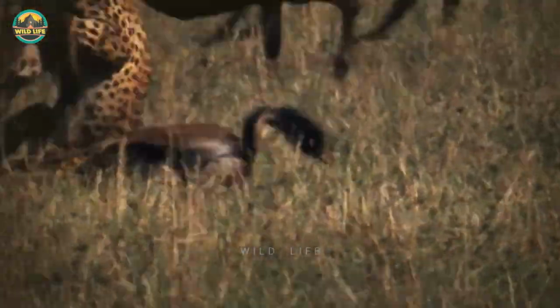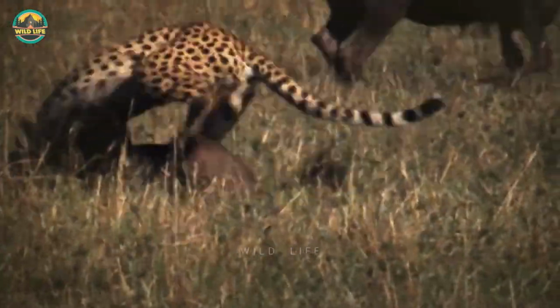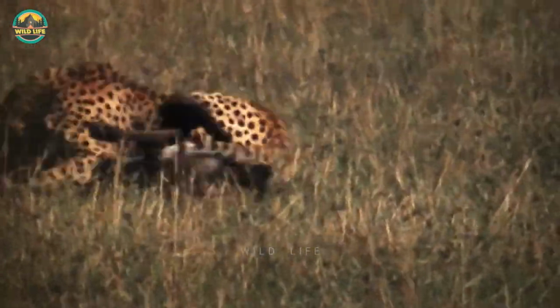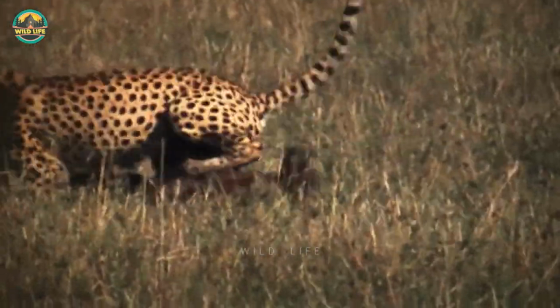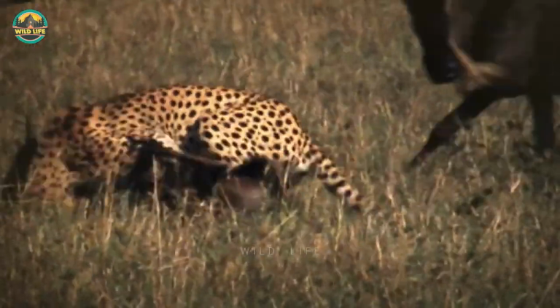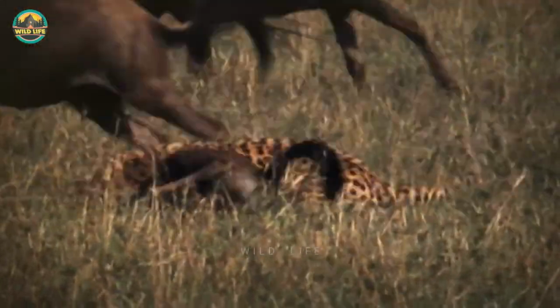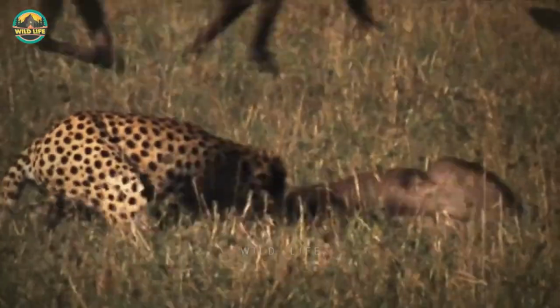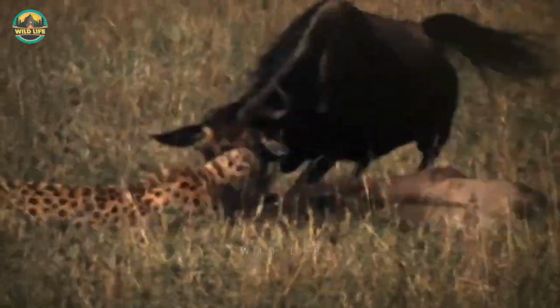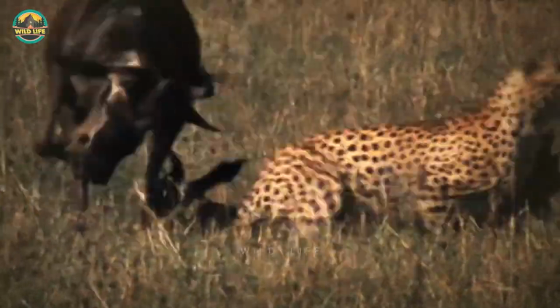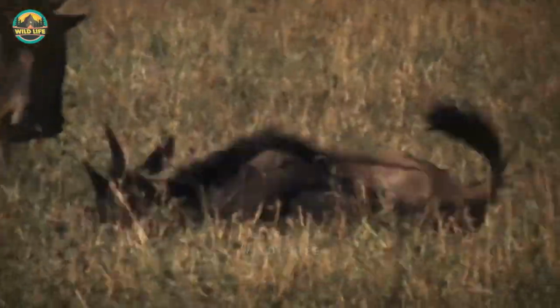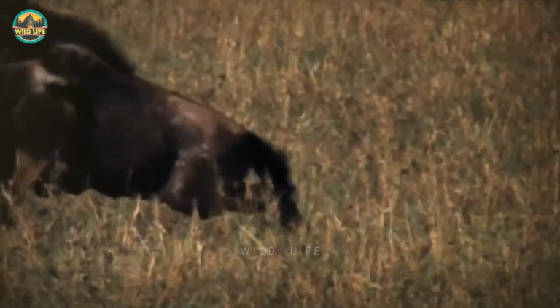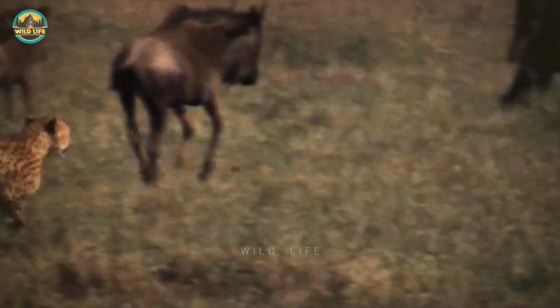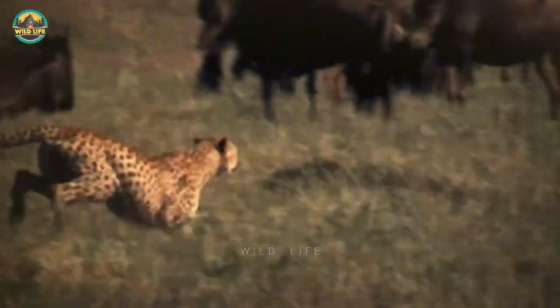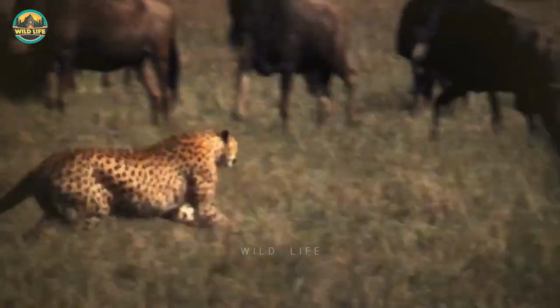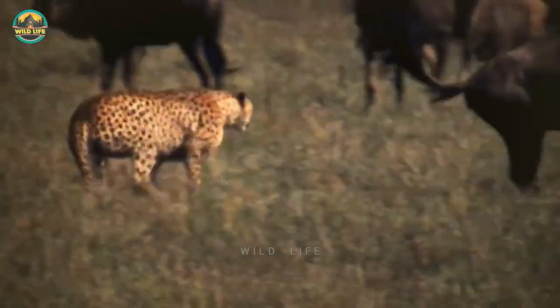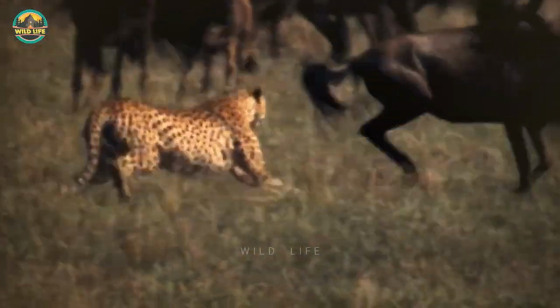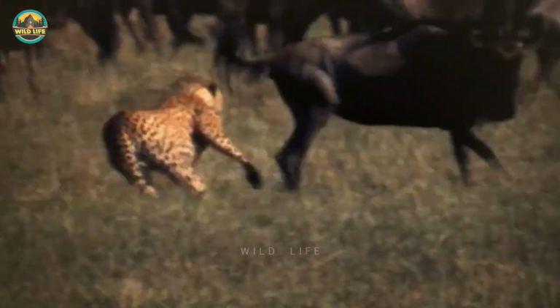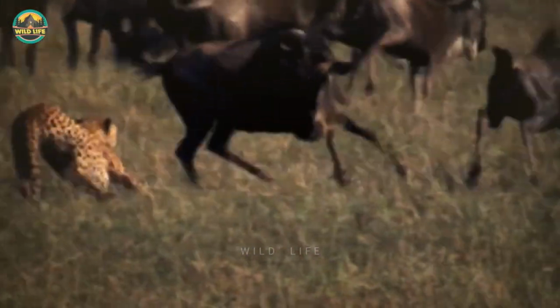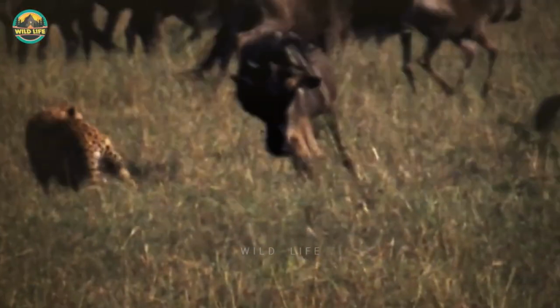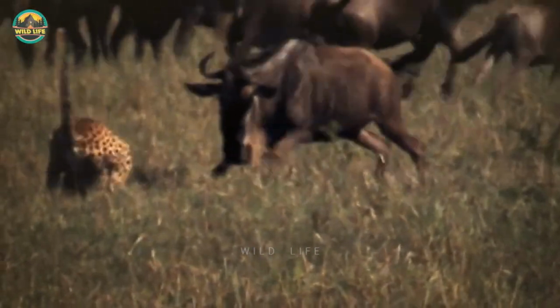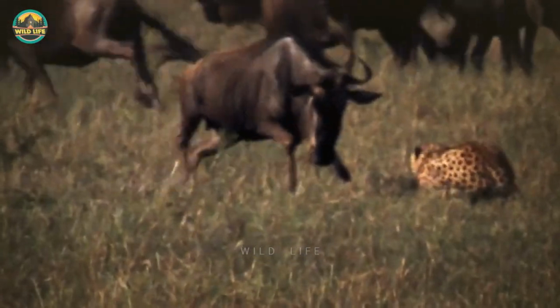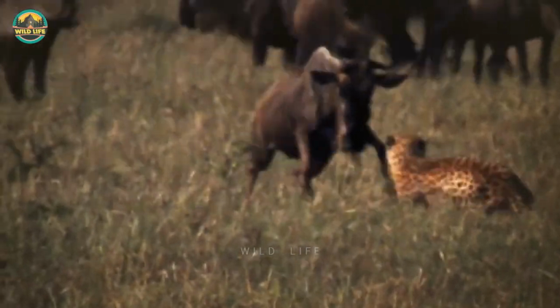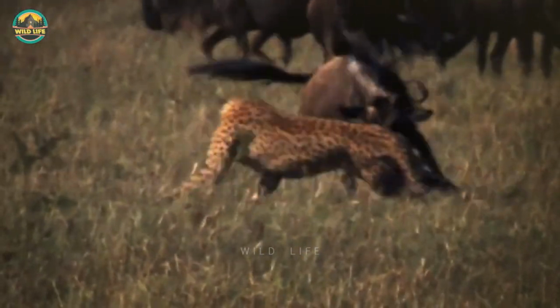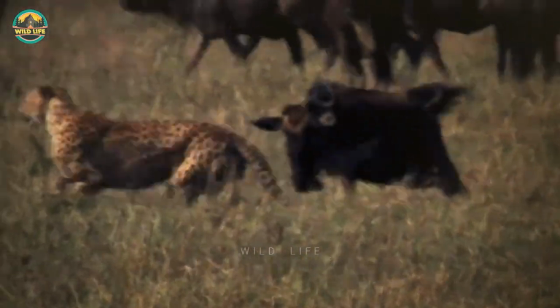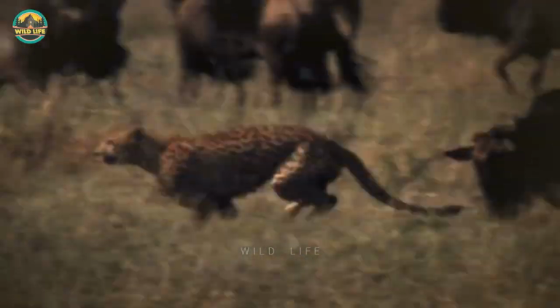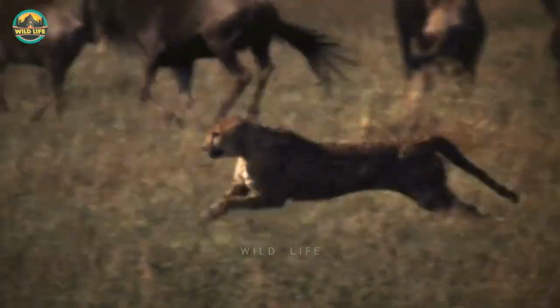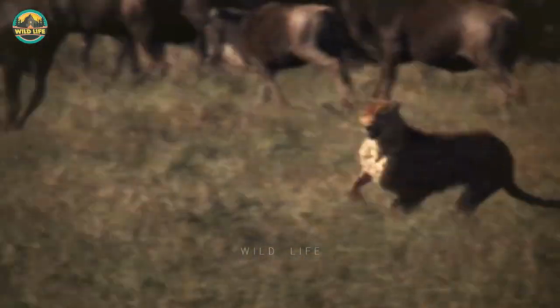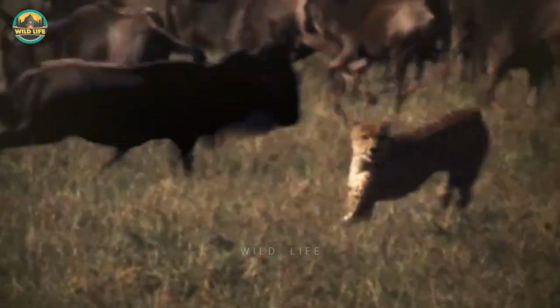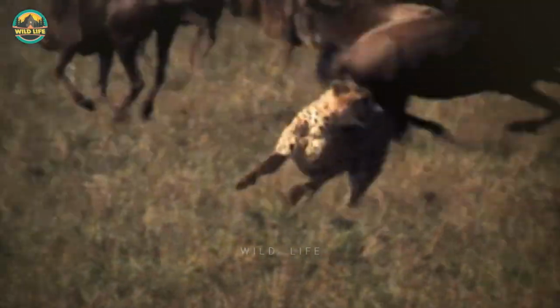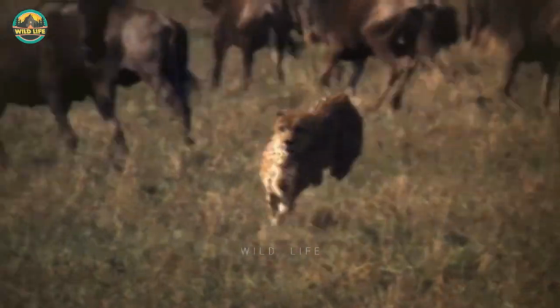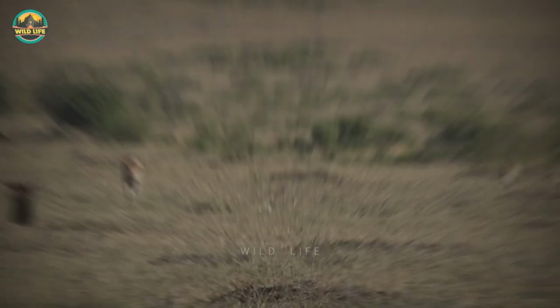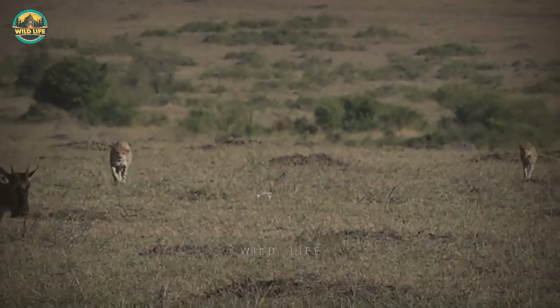Number 19: A cheetah is on the prowl and flanks a young wildebeest, tackling it to the ground. But mom chases the cheetah, forcing it to abandon her calf. The cheetah doesn't give up and returns for one more attempt, but mom stands guard and prevents the fast cat from getting close to her calf.